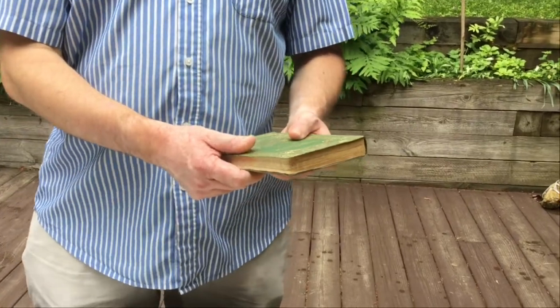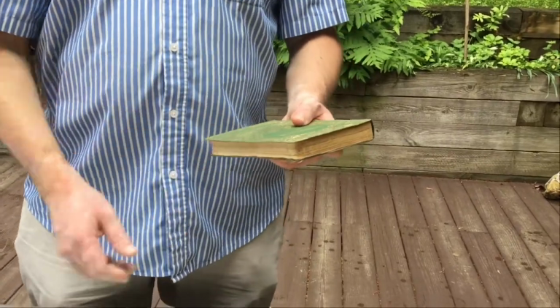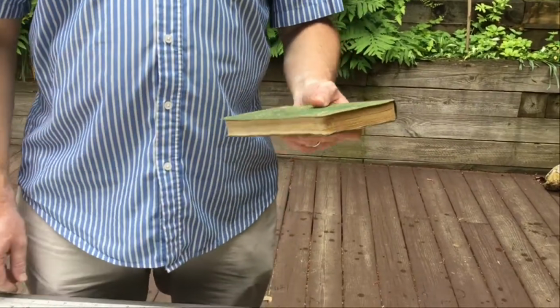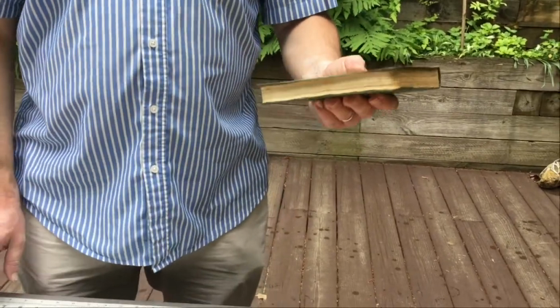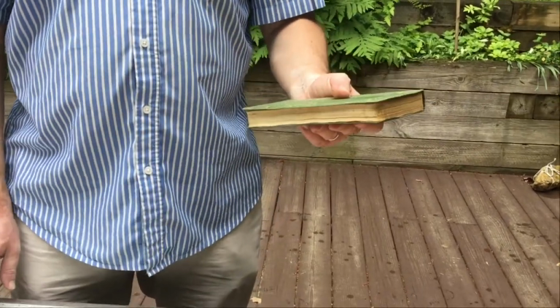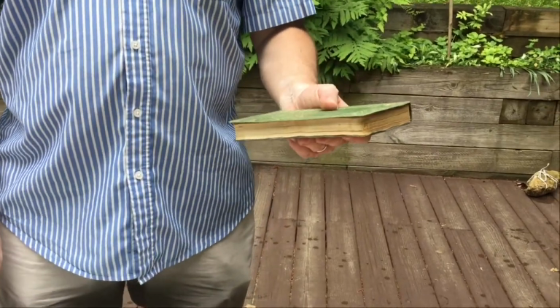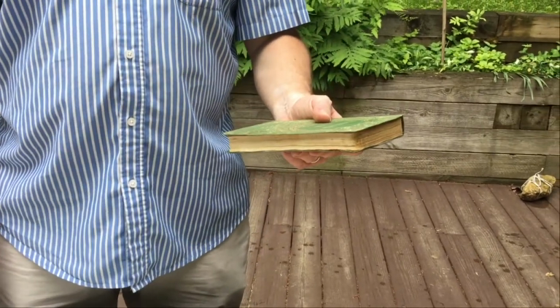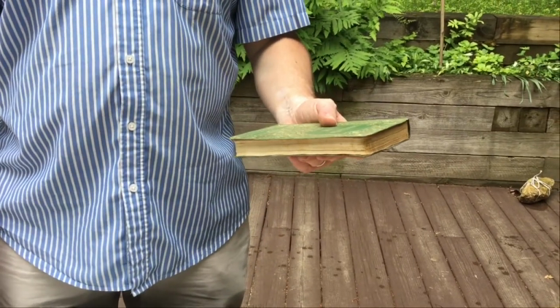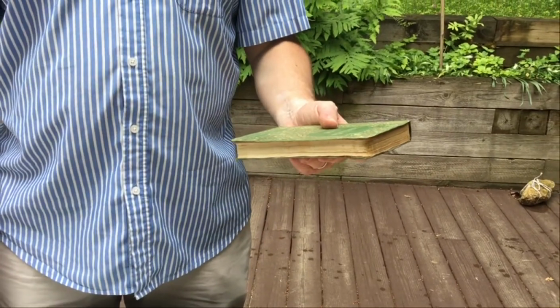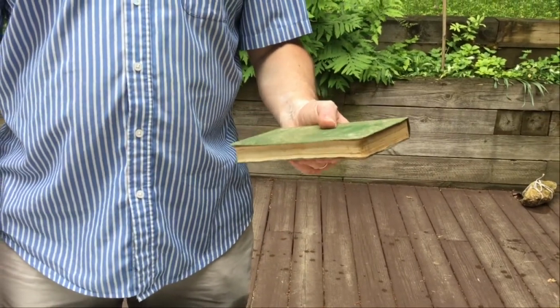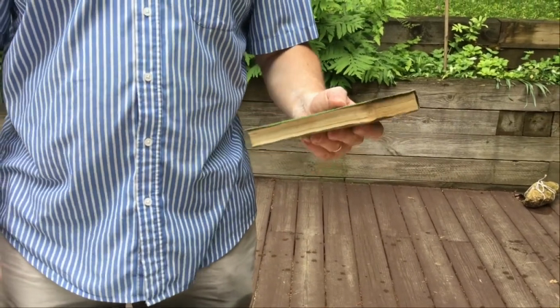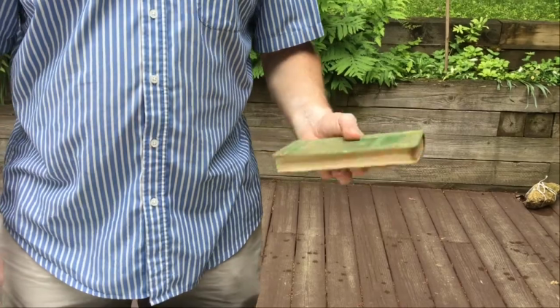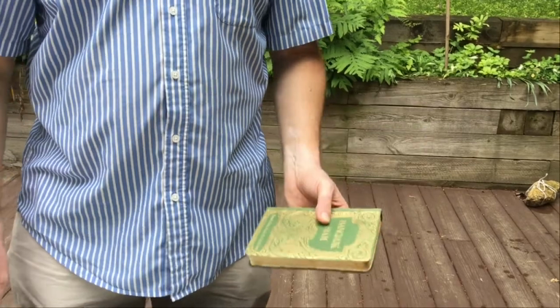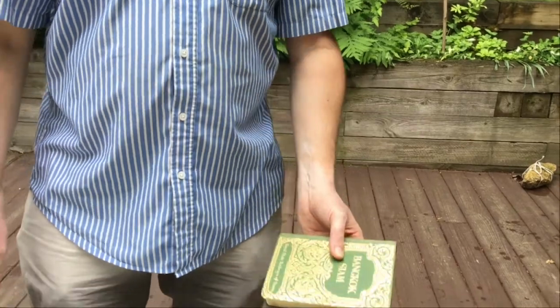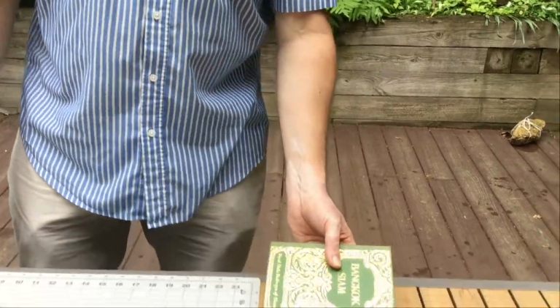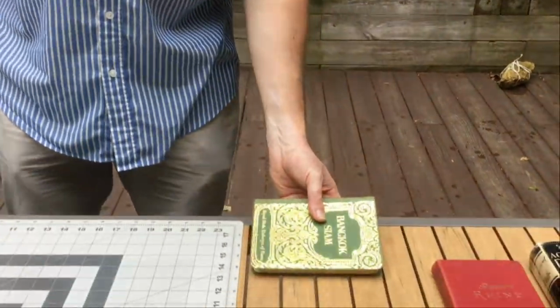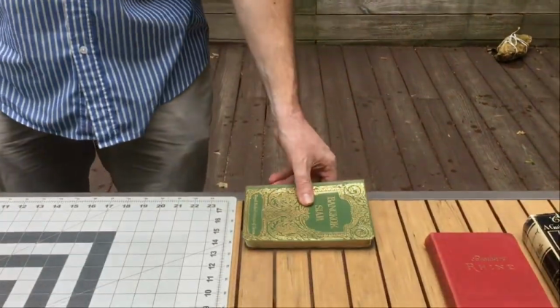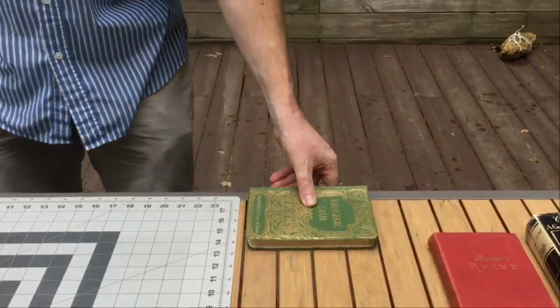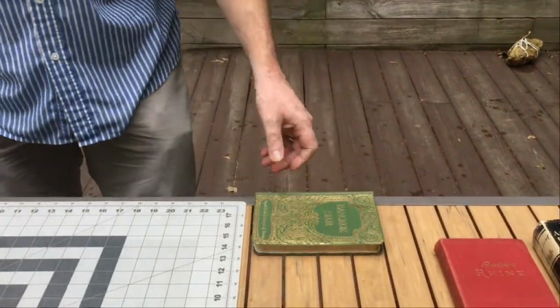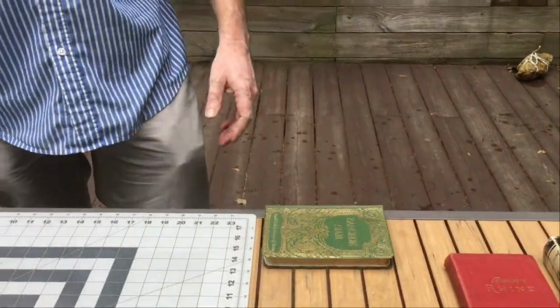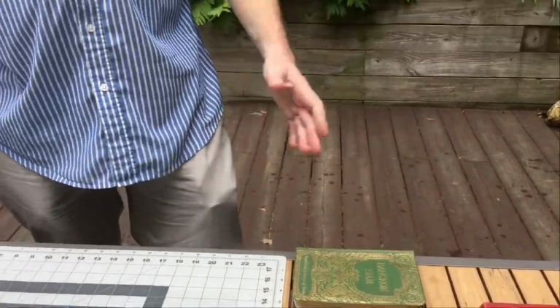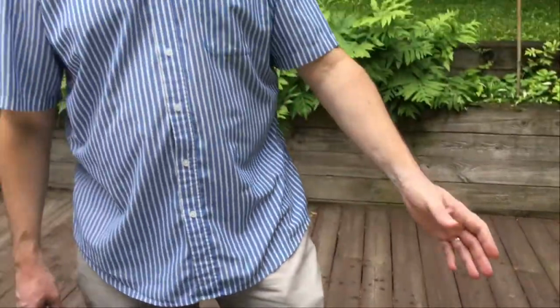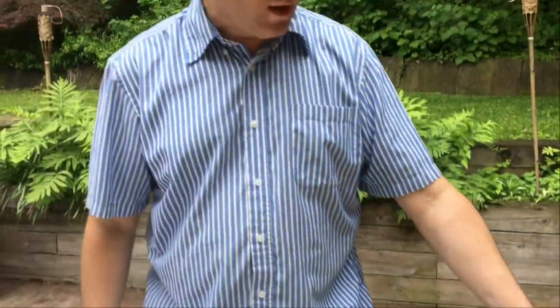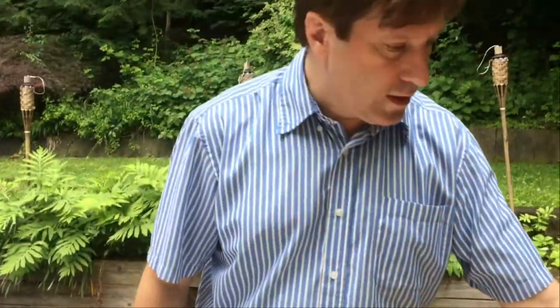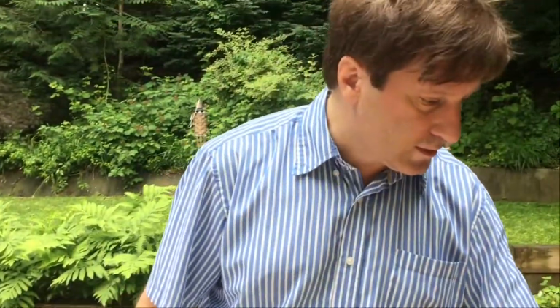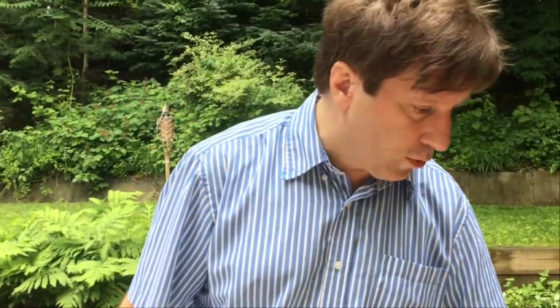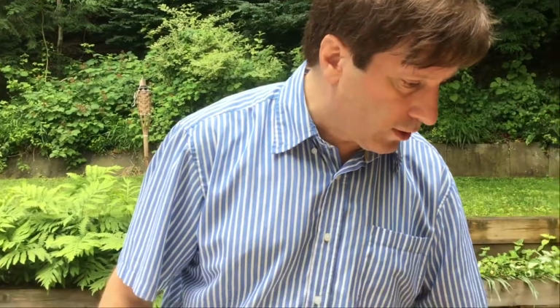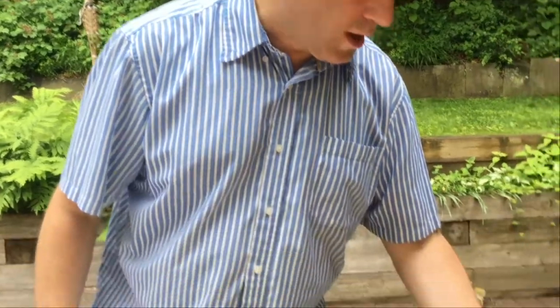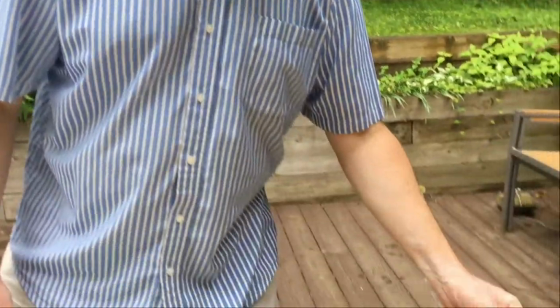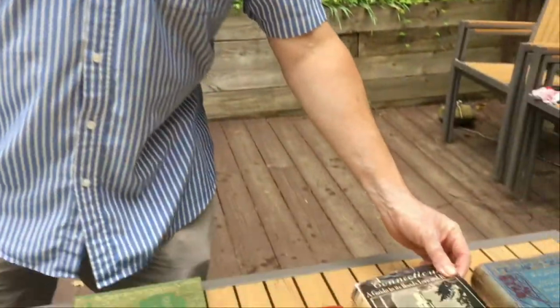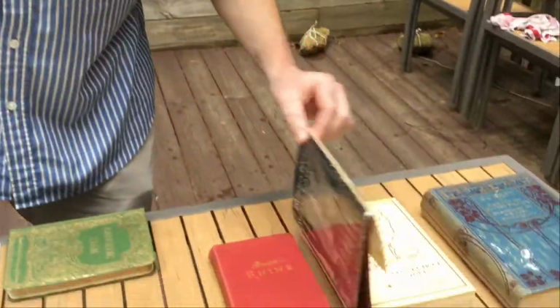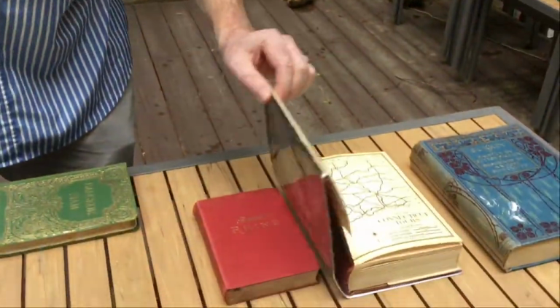A book like that which is Mylar'd lasts much longer. And if the book has a dust jacket, we use the Brodart sleeves normally.